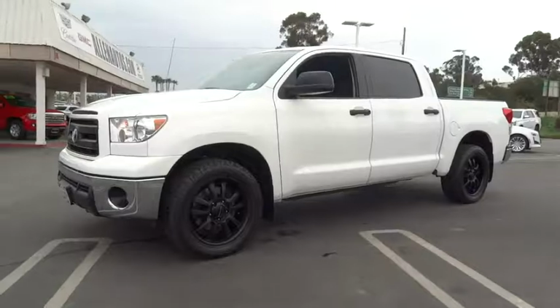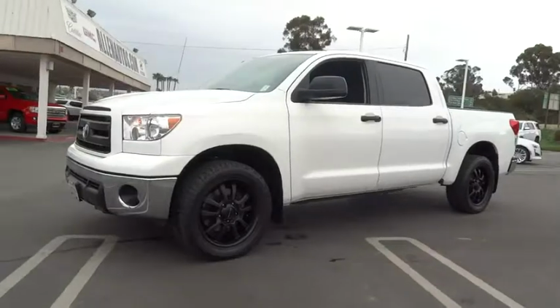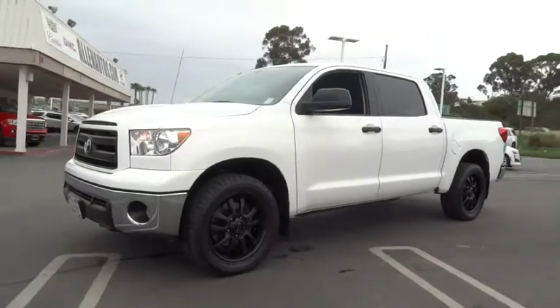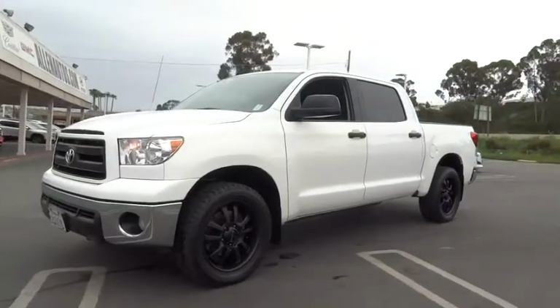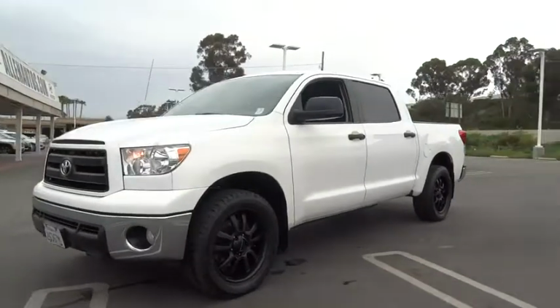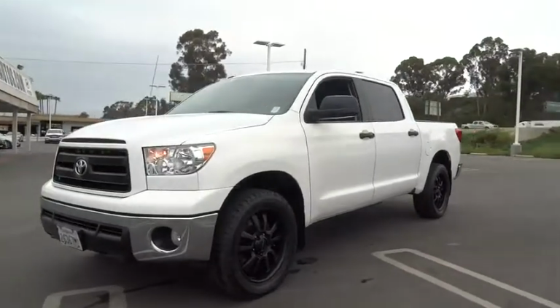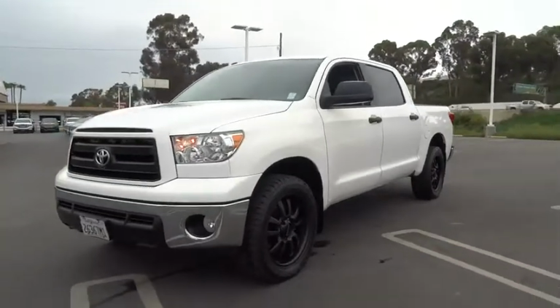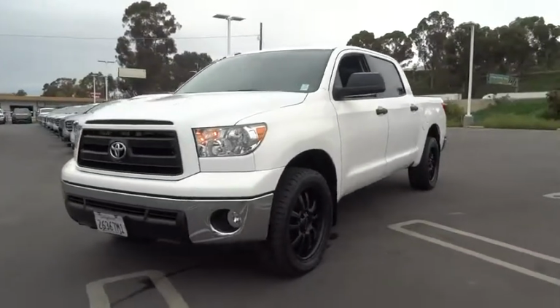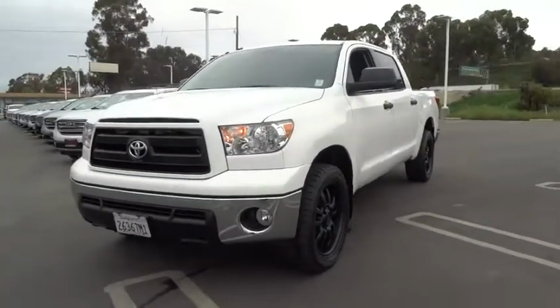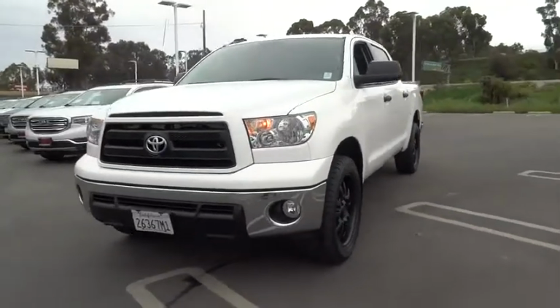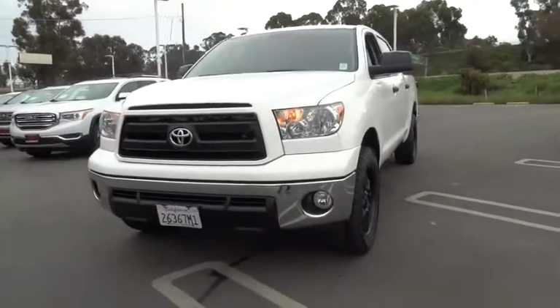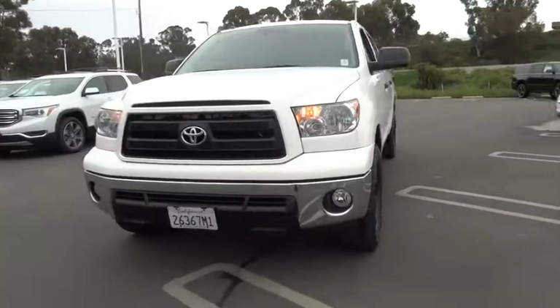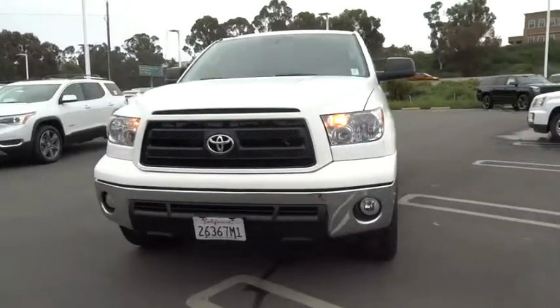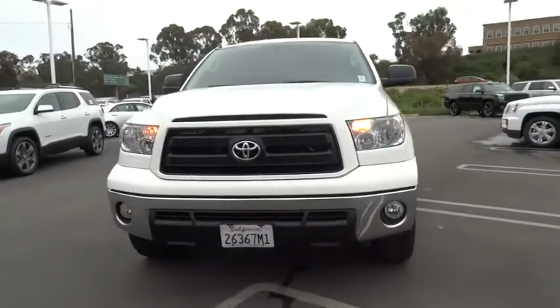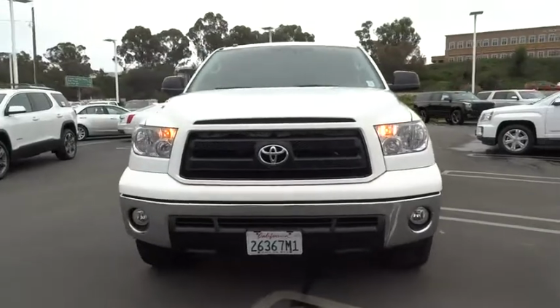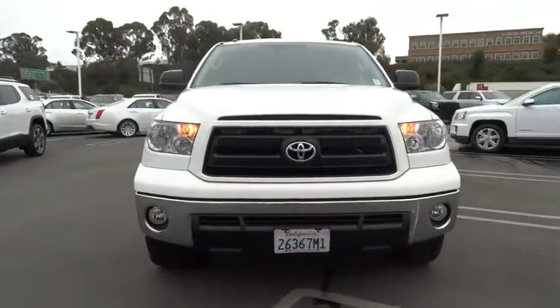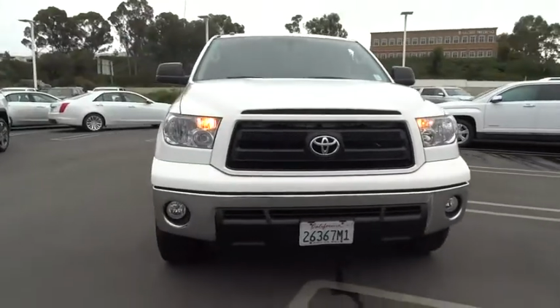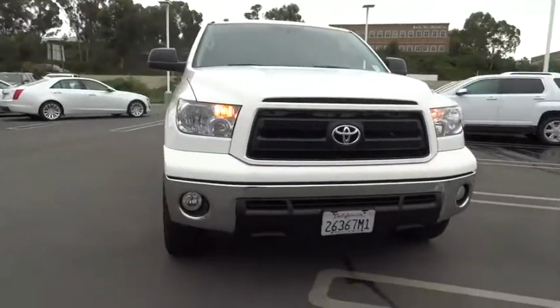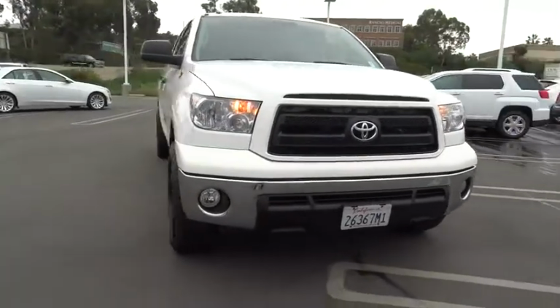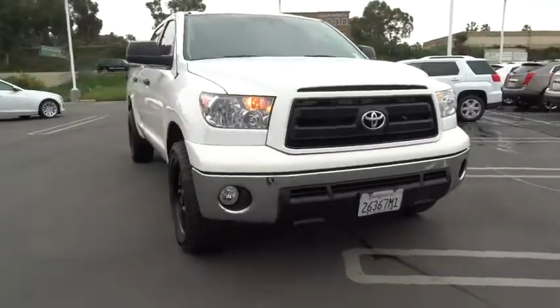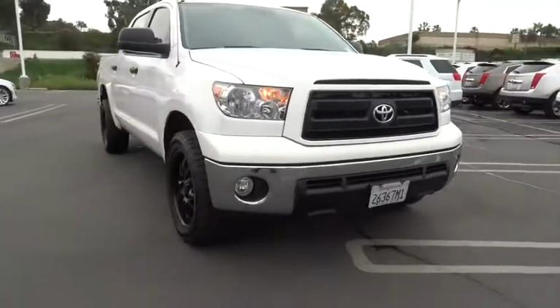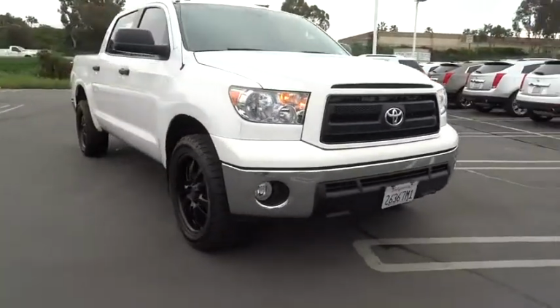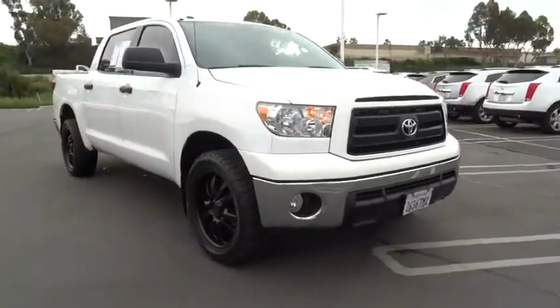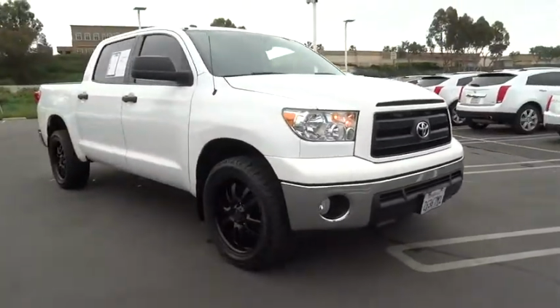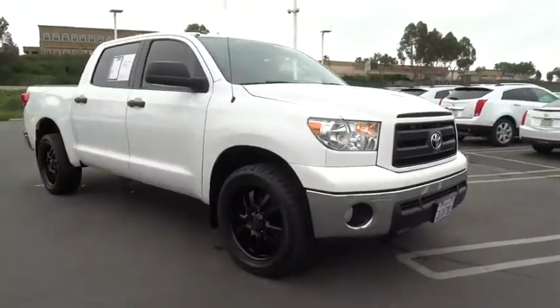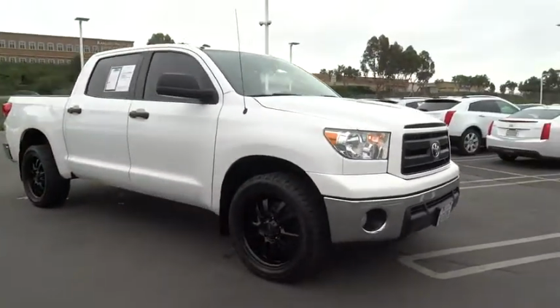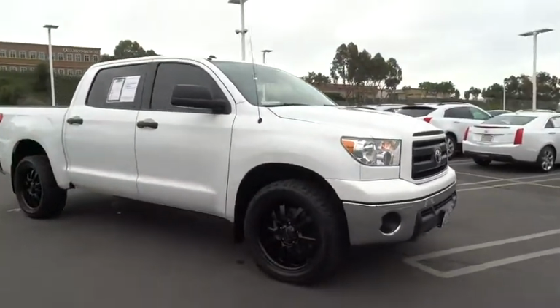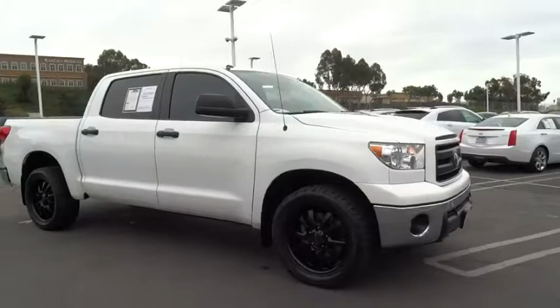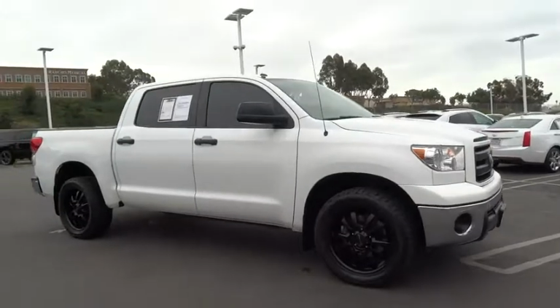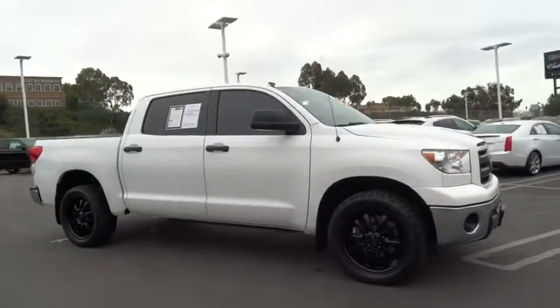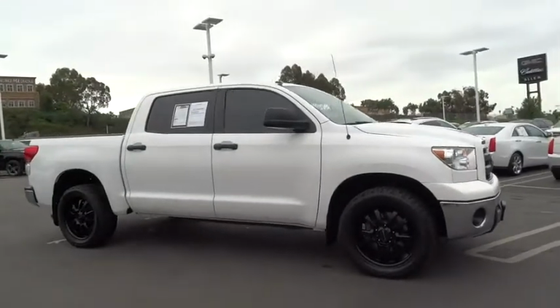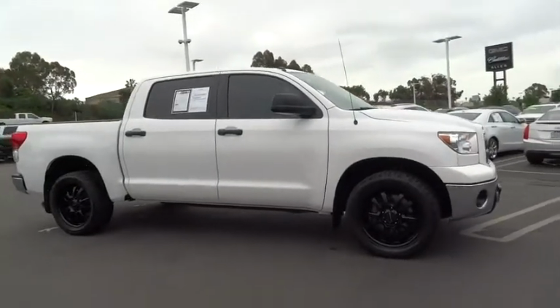The 2013 Toyota Tundra. Tundra has a number of unique features useful for those using it as a work truck, including extra-large door handles, a deck rail system, and an integrated tow hitch.